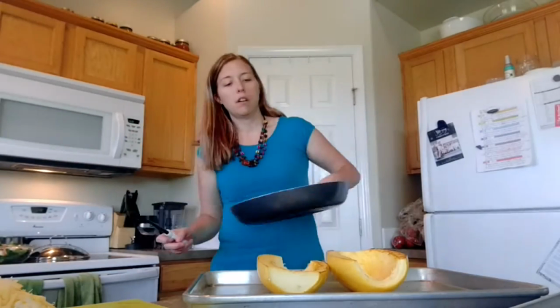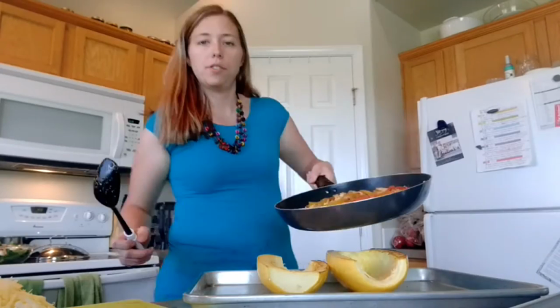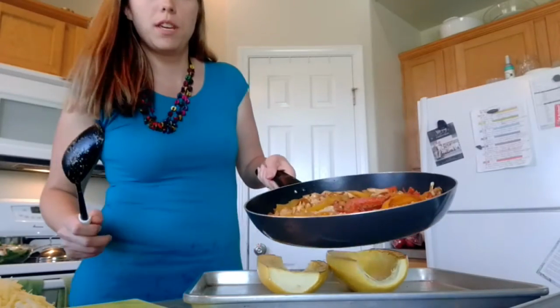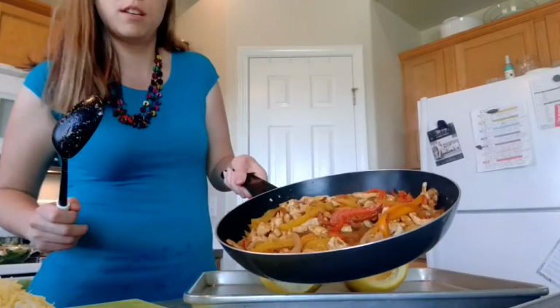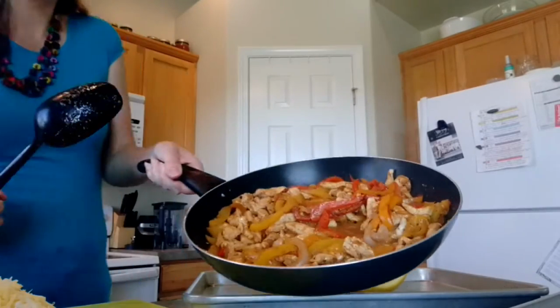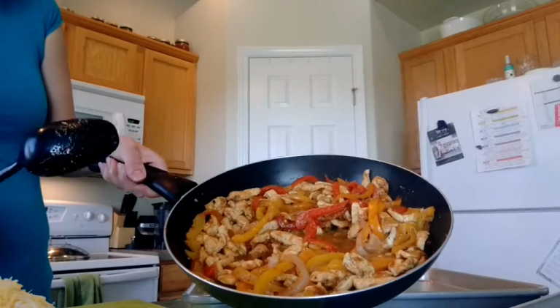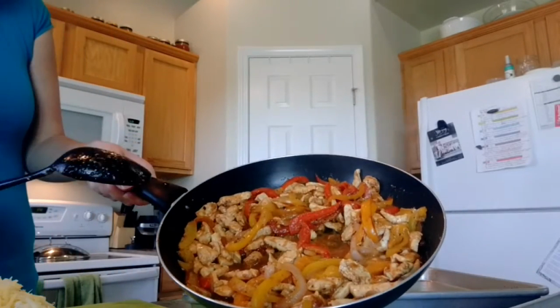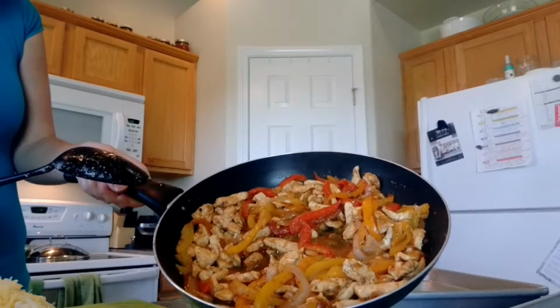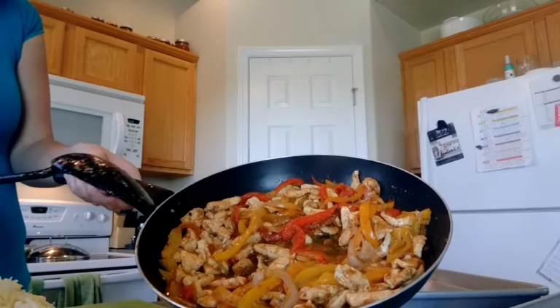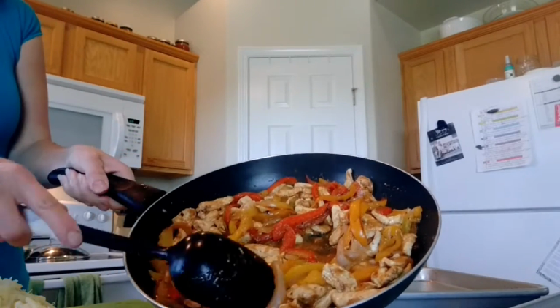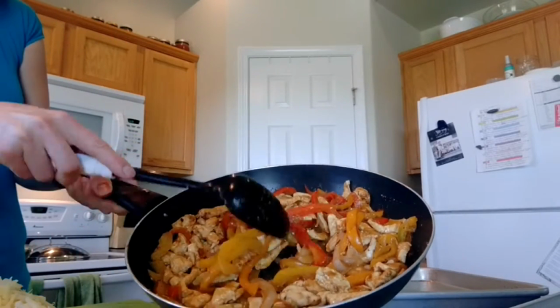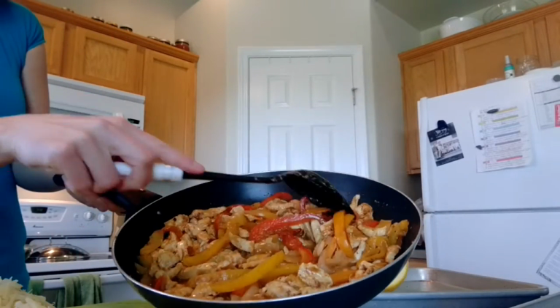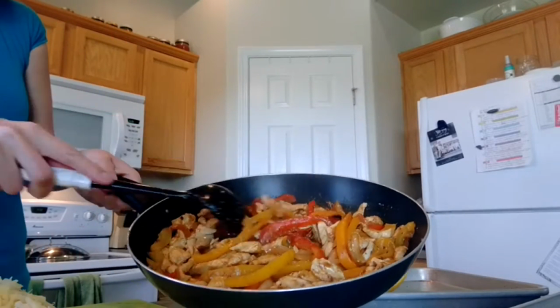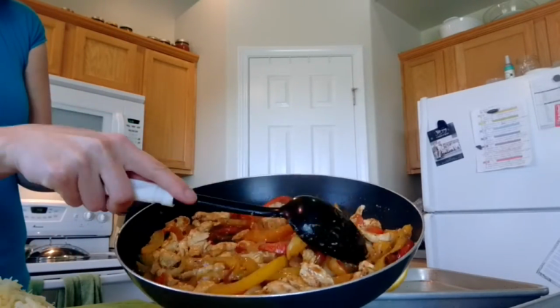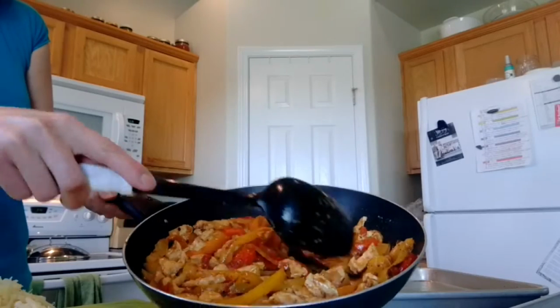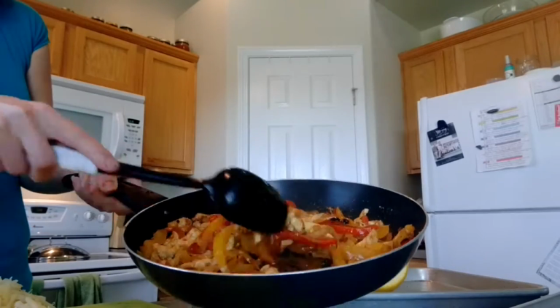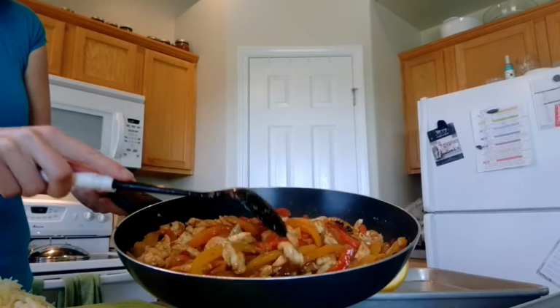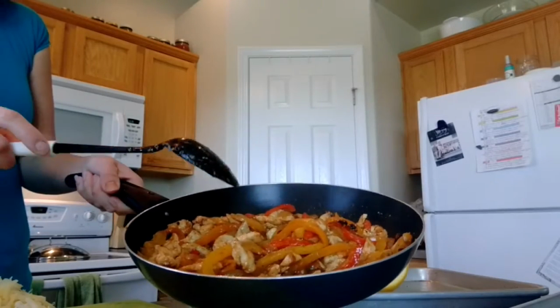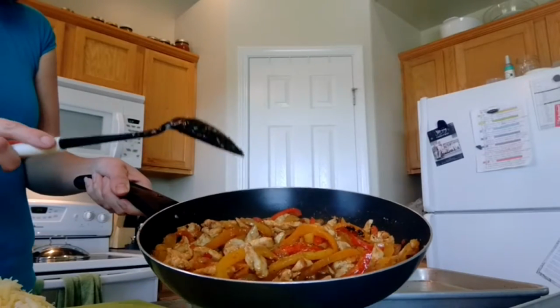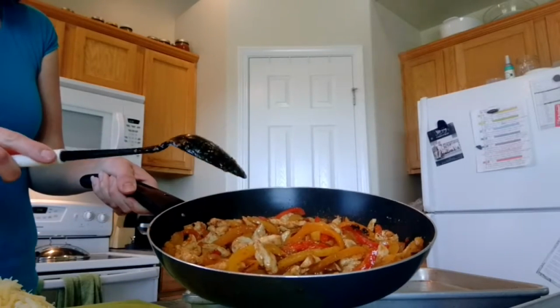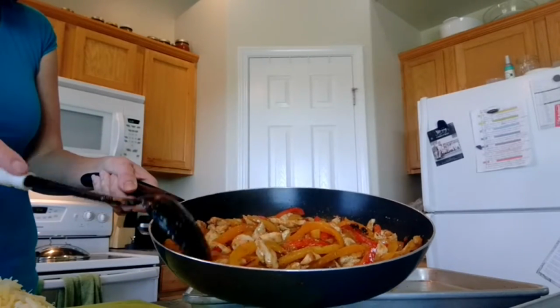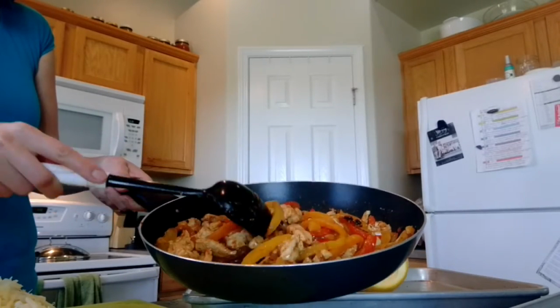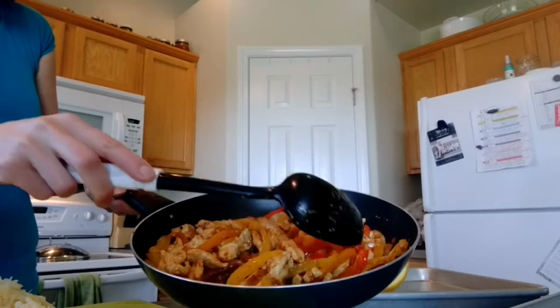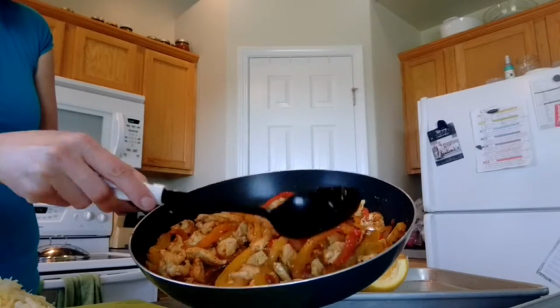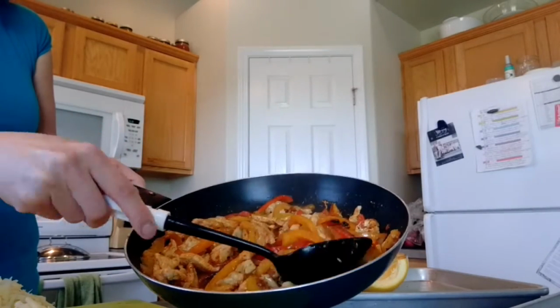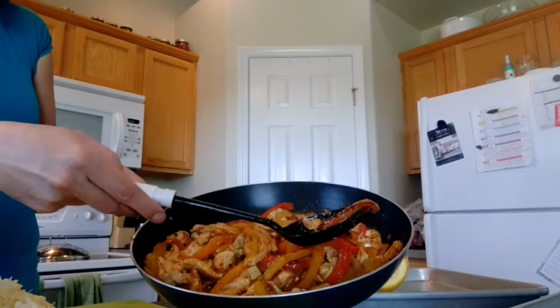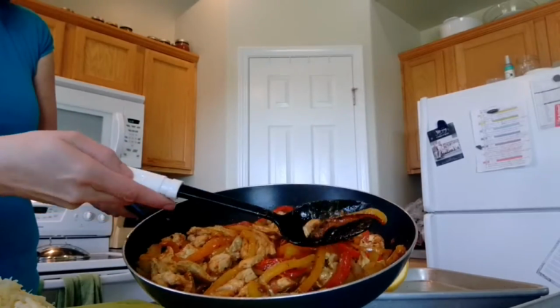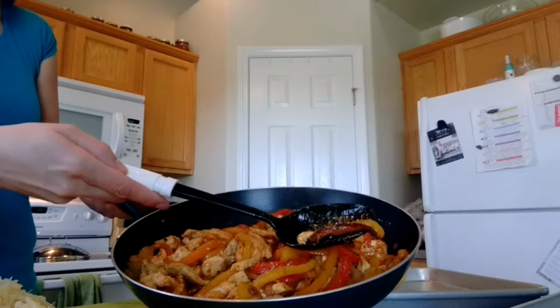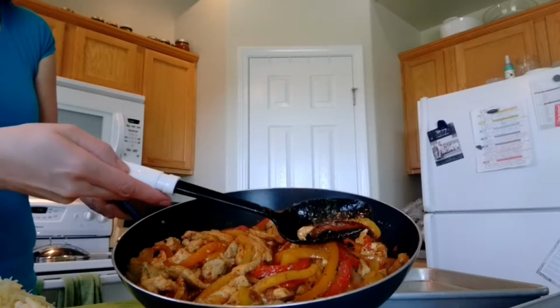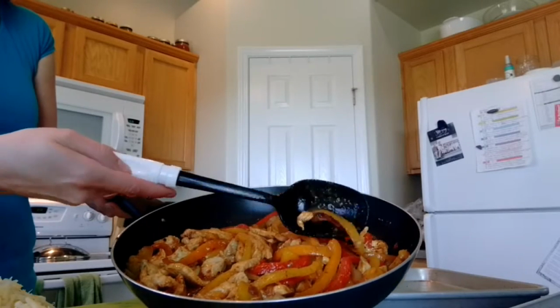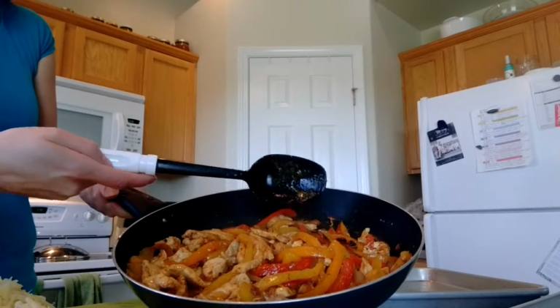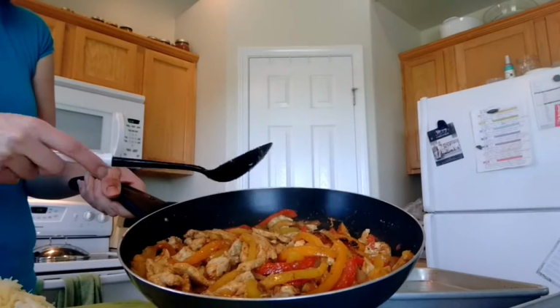Here is the delicious fajita mix — nice and cooked. A simple trick I always do: some of them look almost charred, and that's intentional. I always turn it on high the last two minutes, wait one minute, stir it, wait another minute, and stir again.